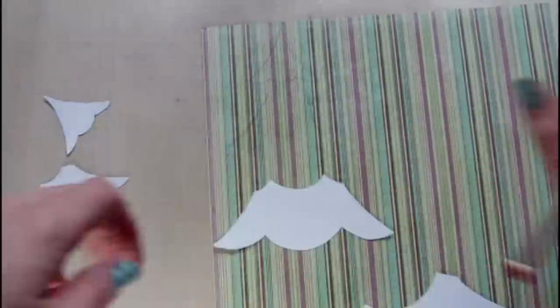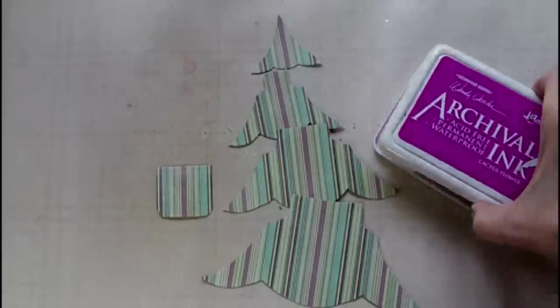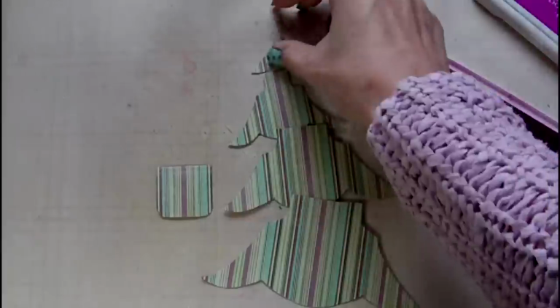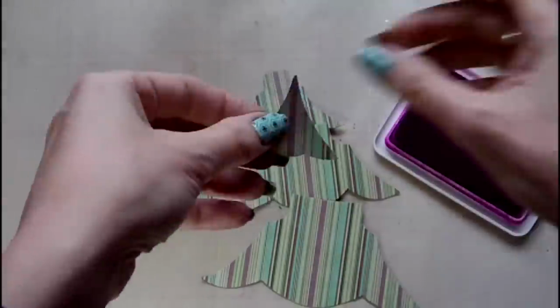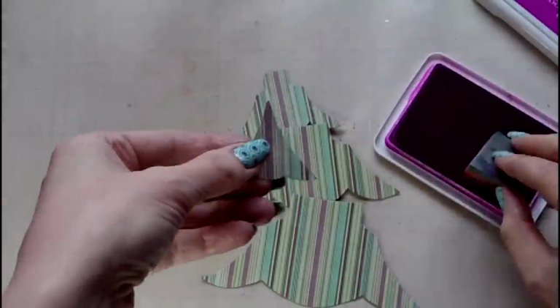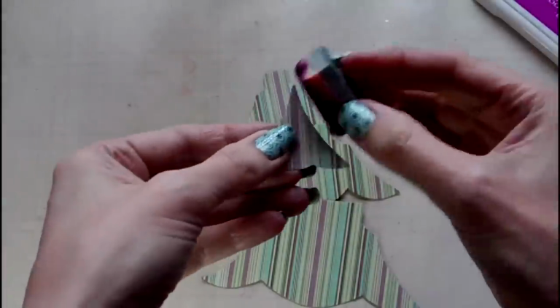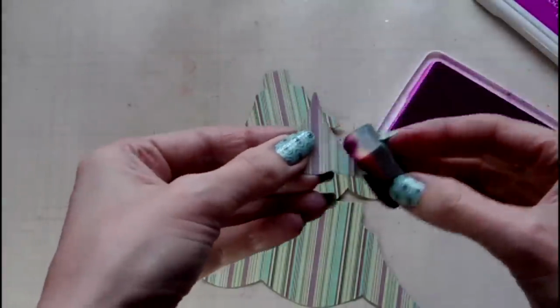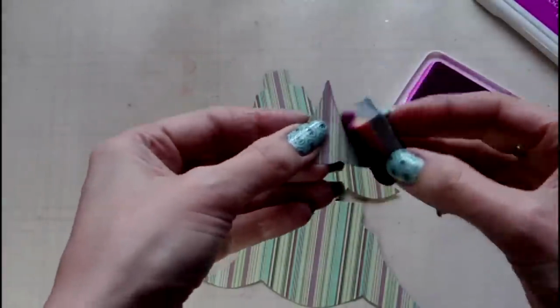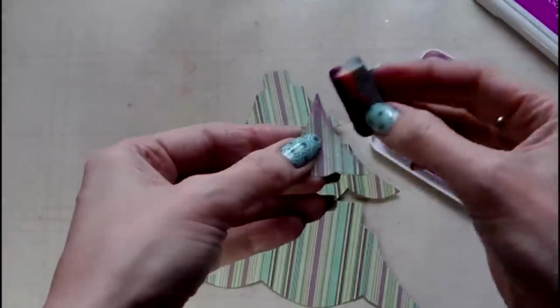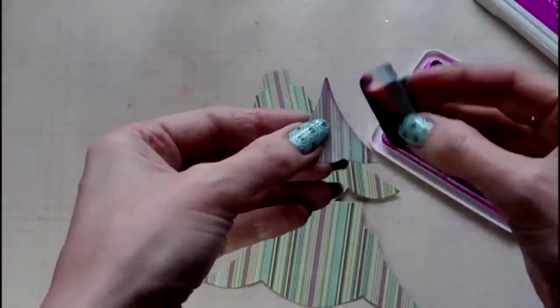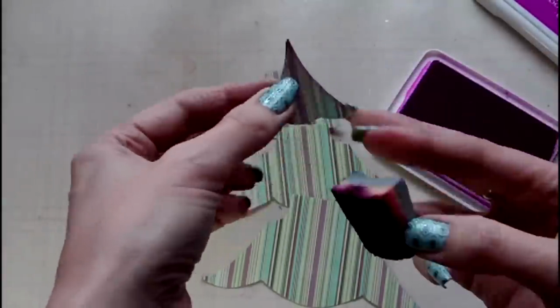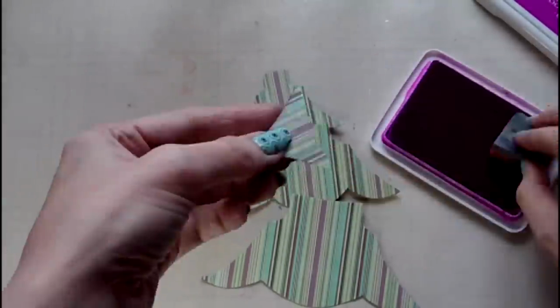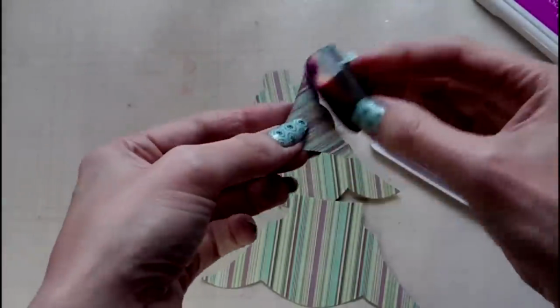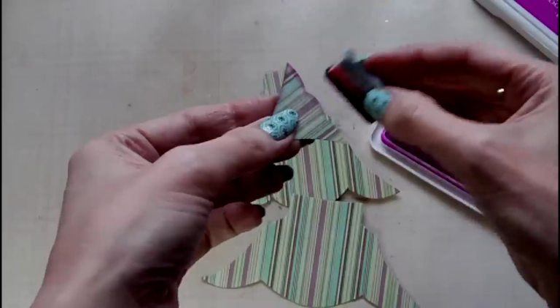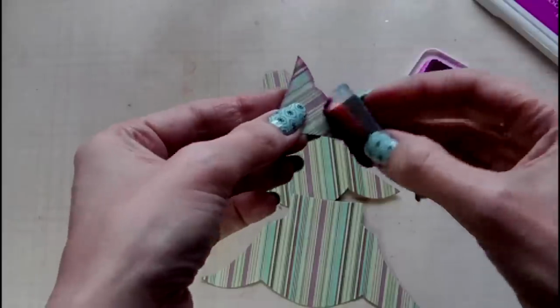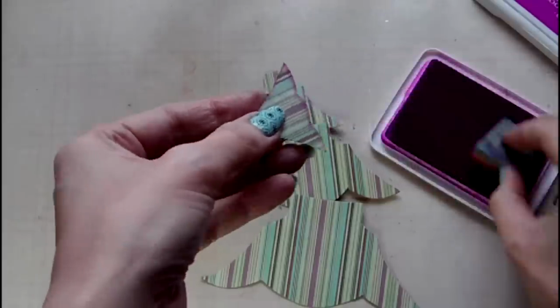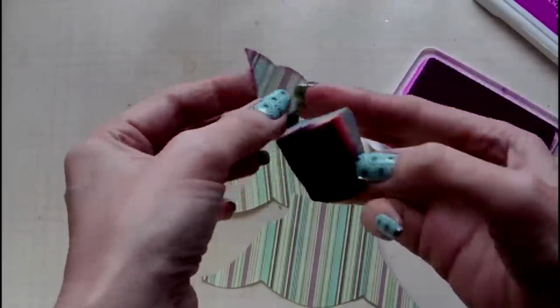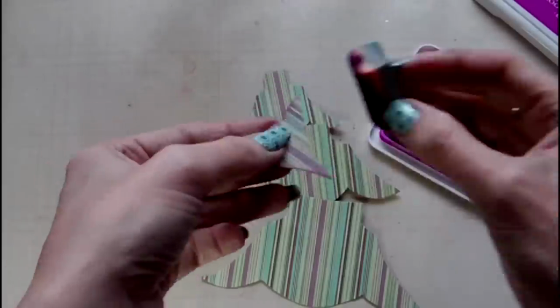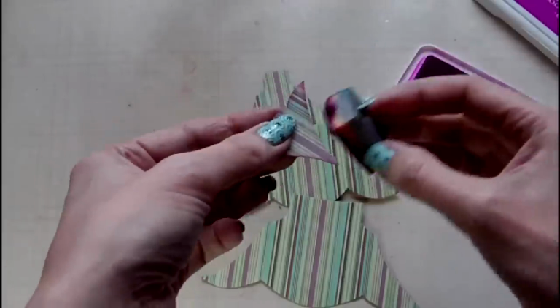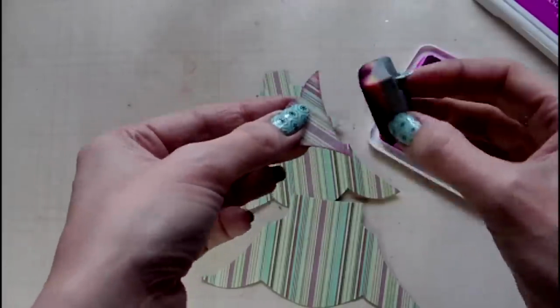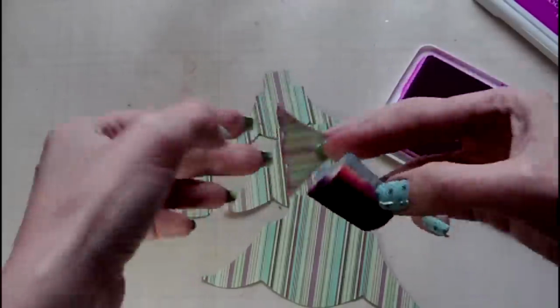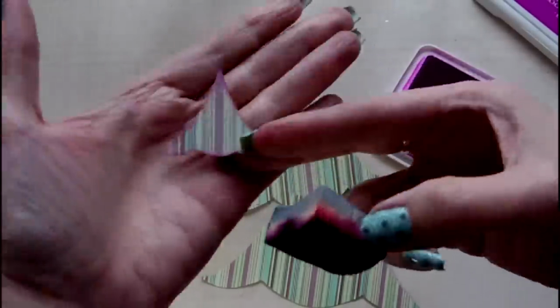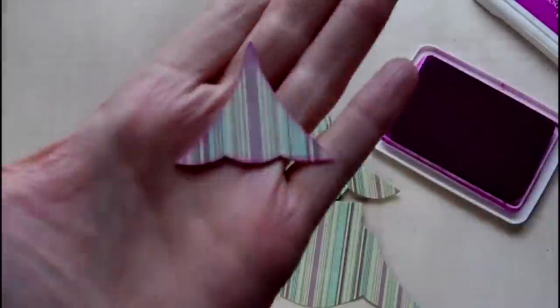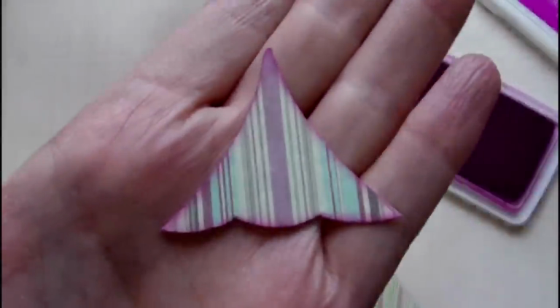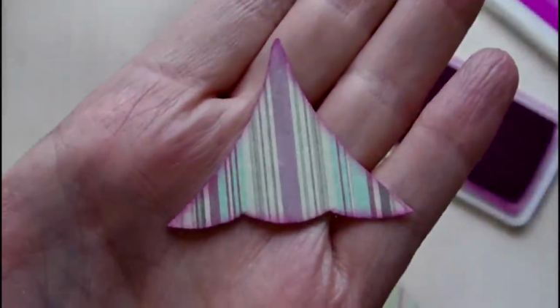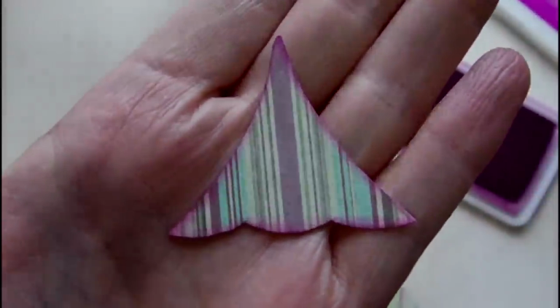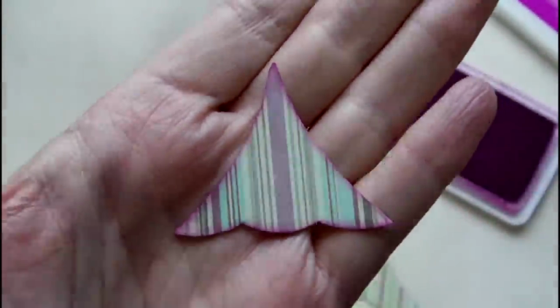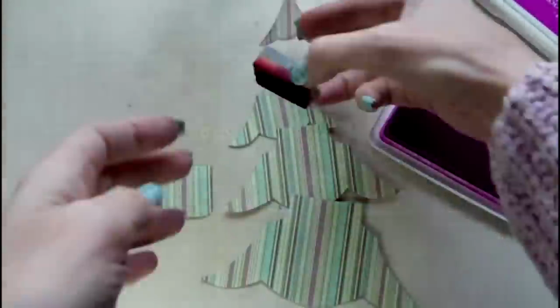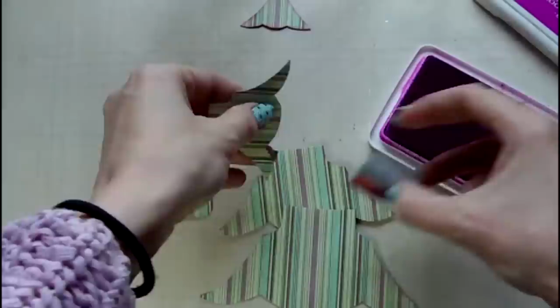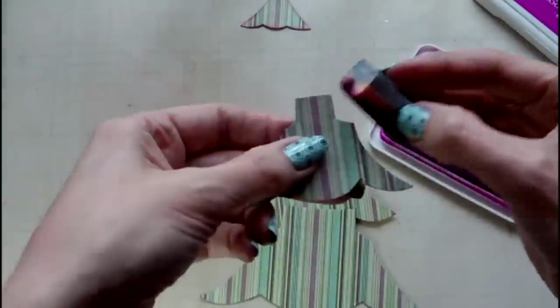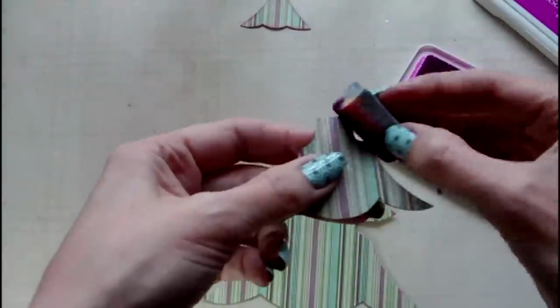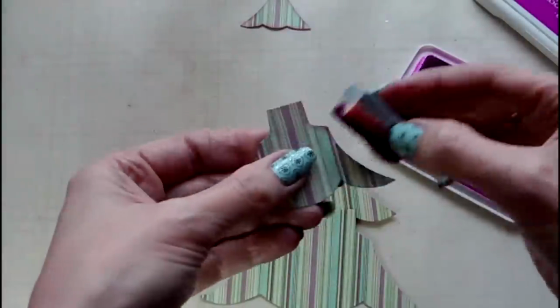Once I've got all my pieces cut out I take some Ranger cut and dry foam and I edge these using the Cactus Flower distress ink that I used for stamping on the back. That way everything will co-ordinate.